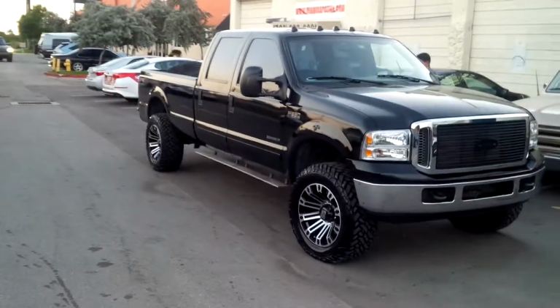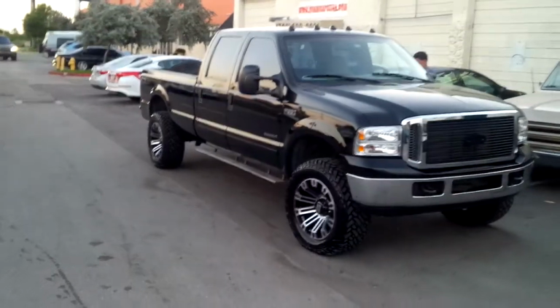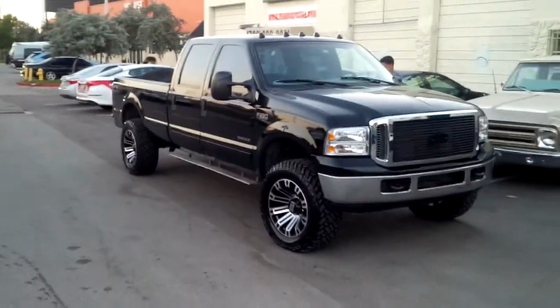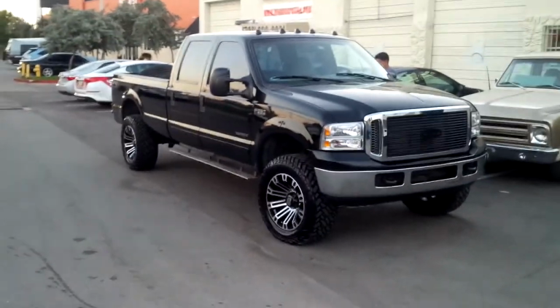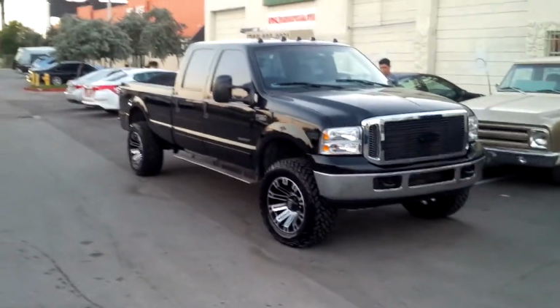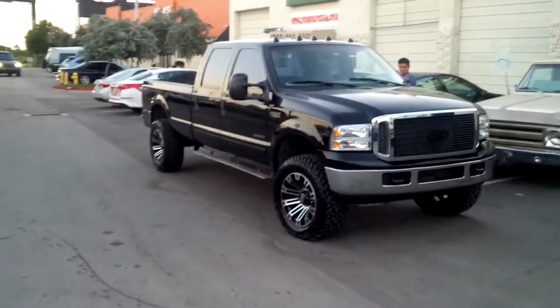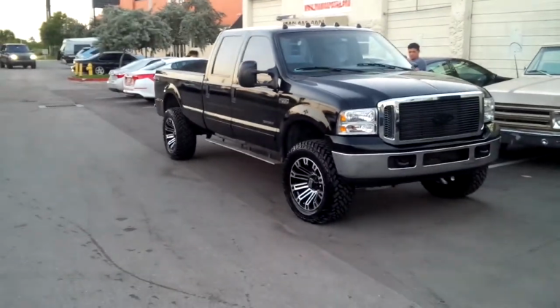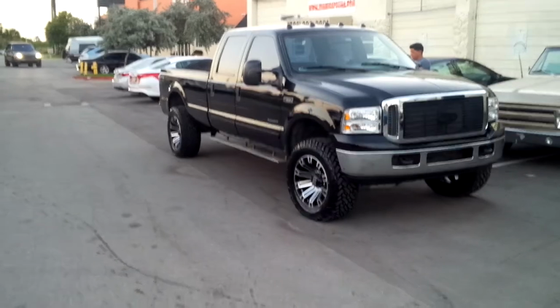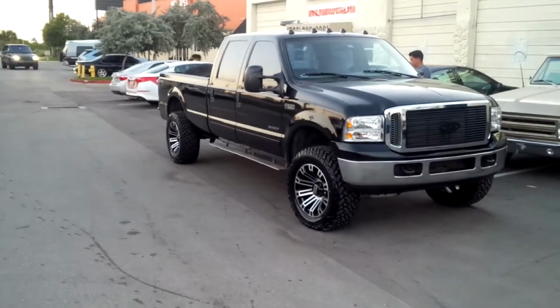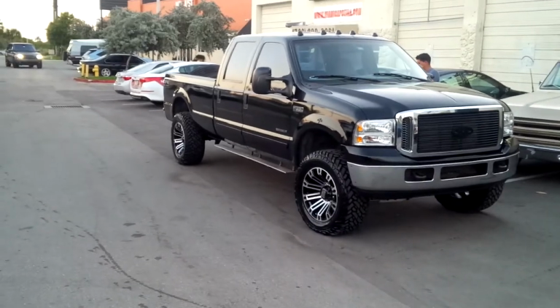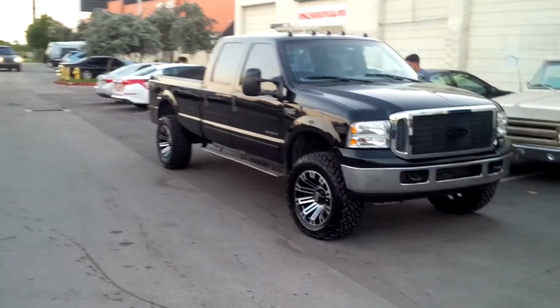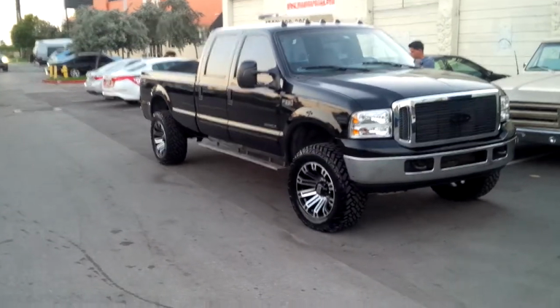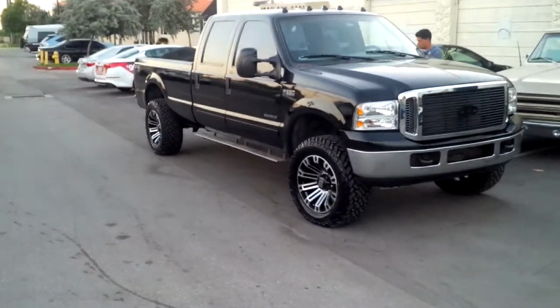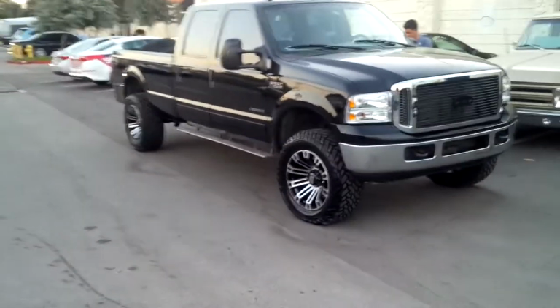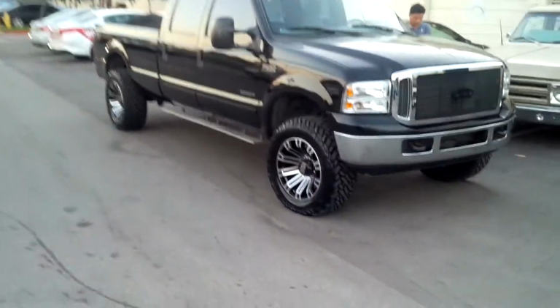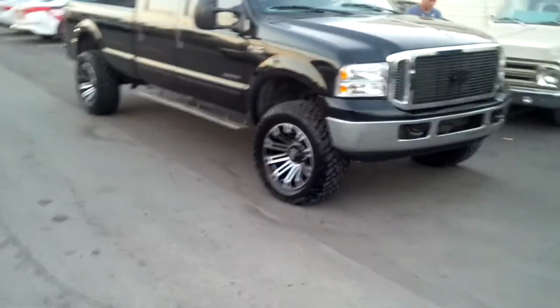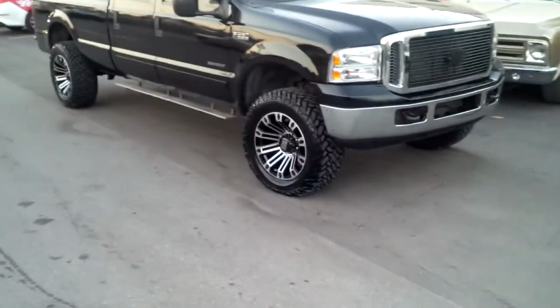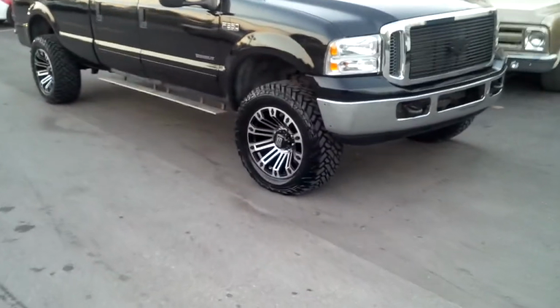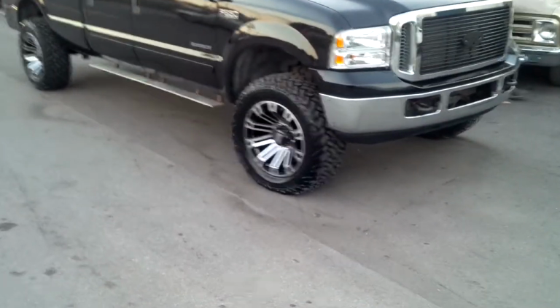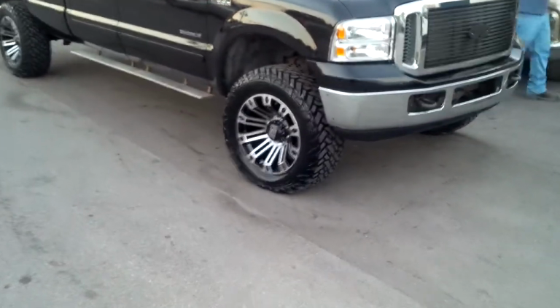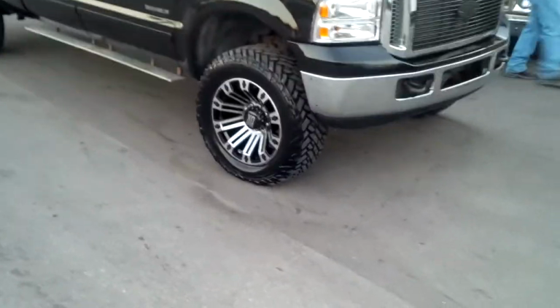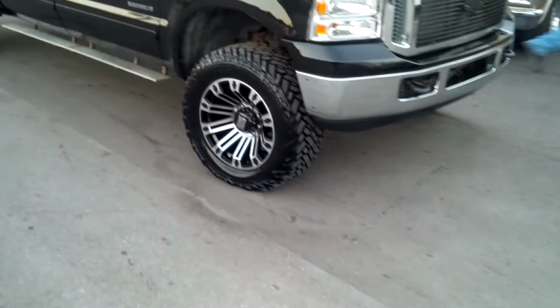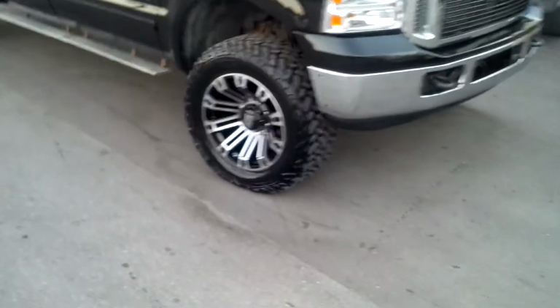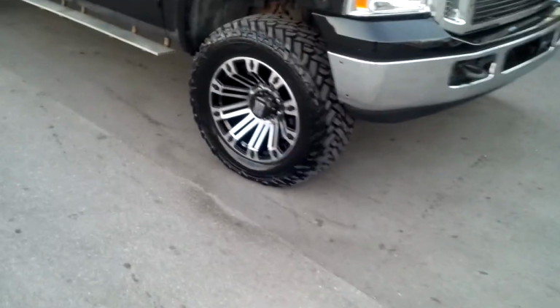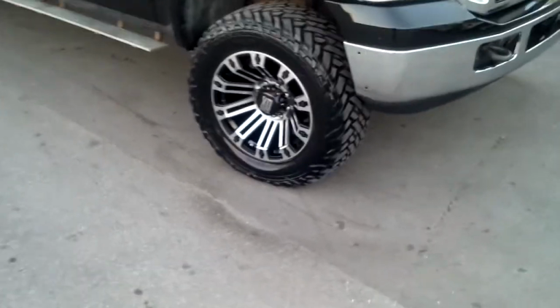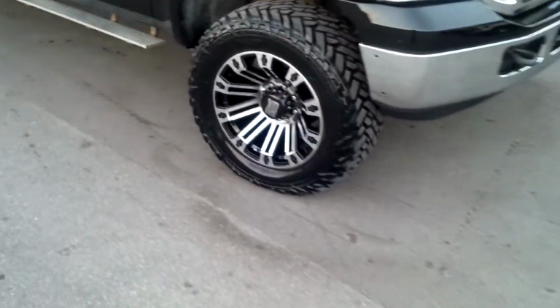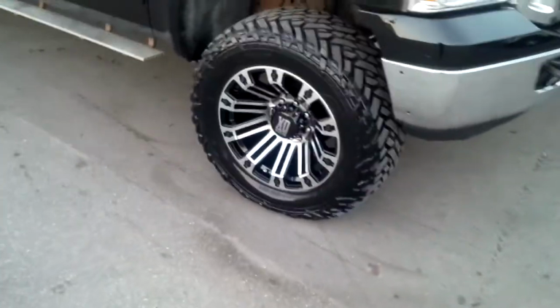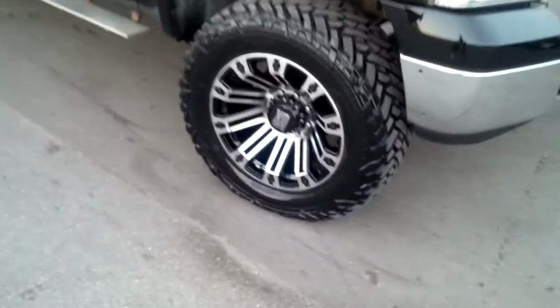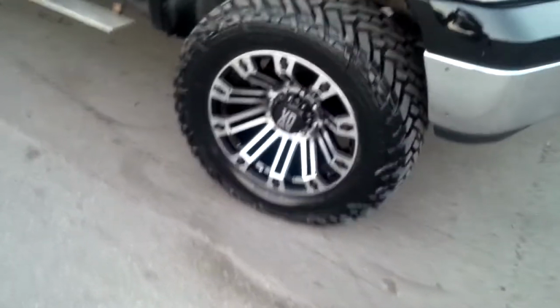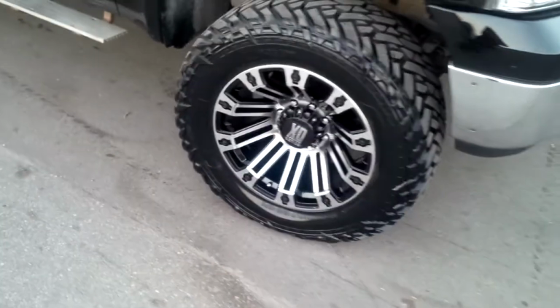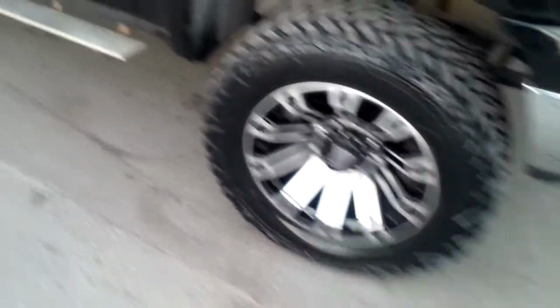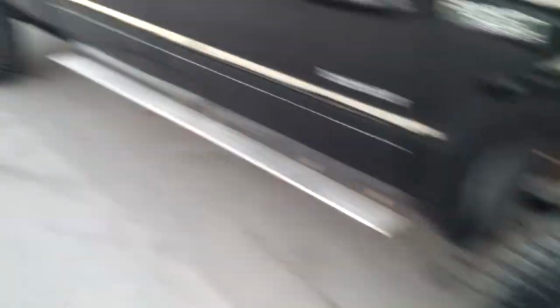Beautiful vehicle, beautiful wheels. You can find these online at DozenTires.com or call us at 877-544-8473. You can see the beef concave on that 20x10 — it really makes the wheel pop.